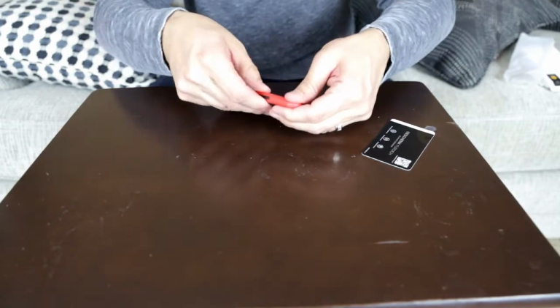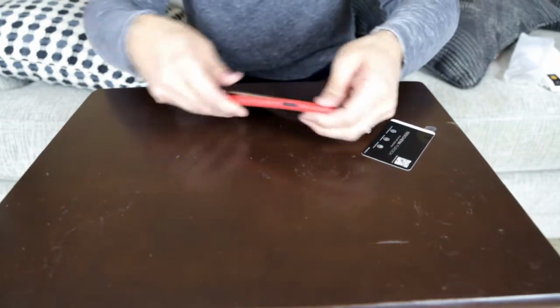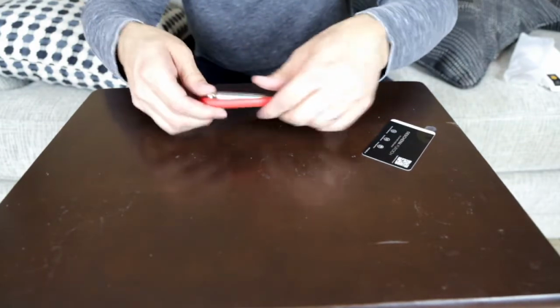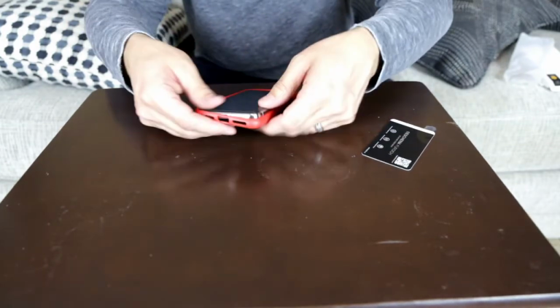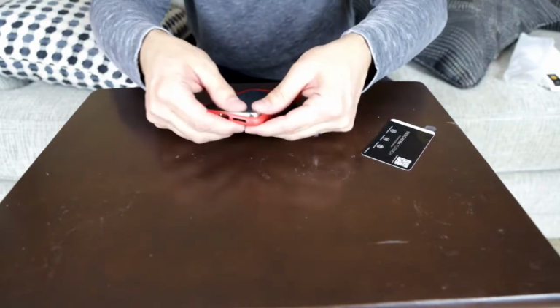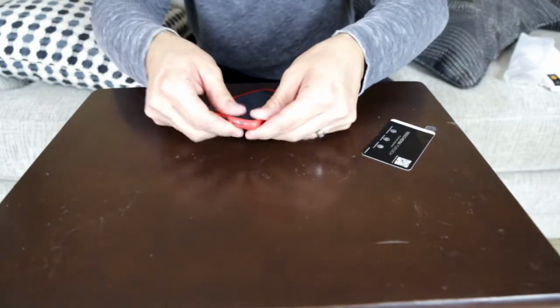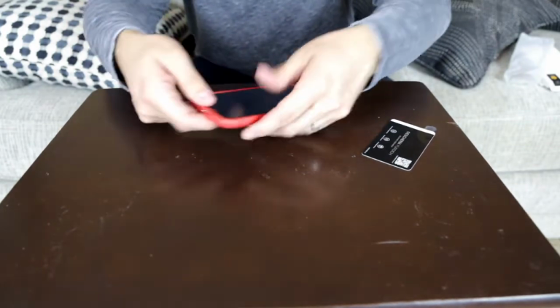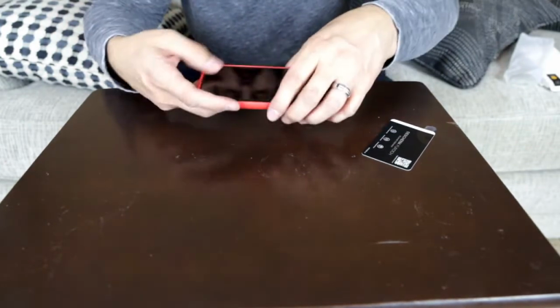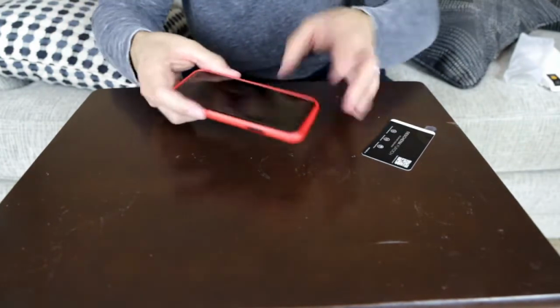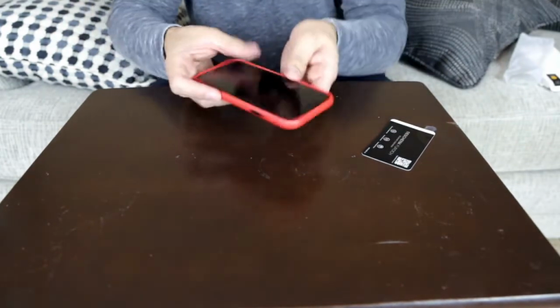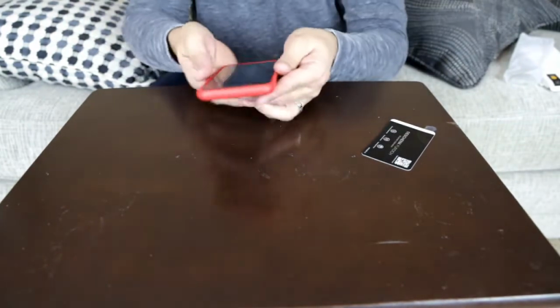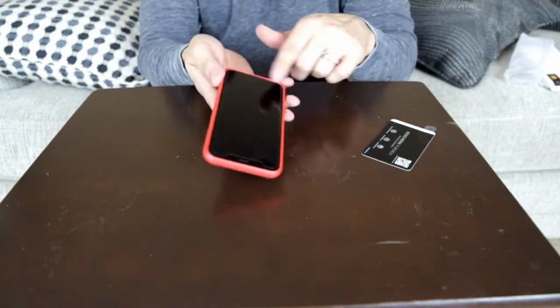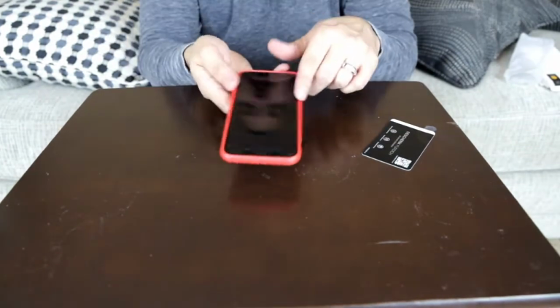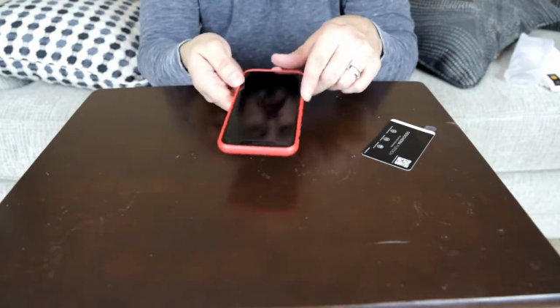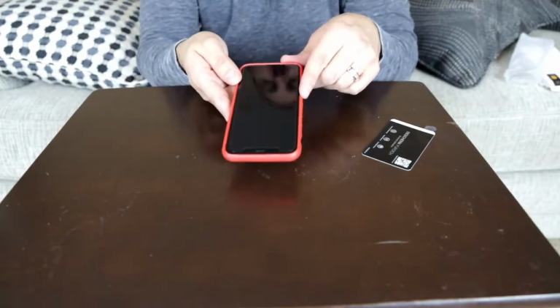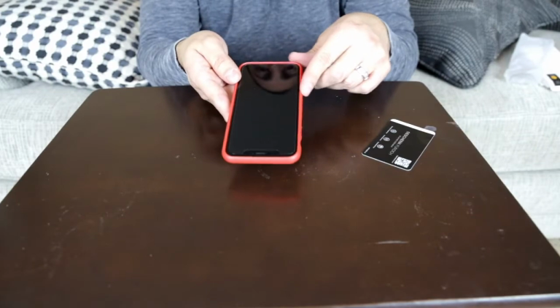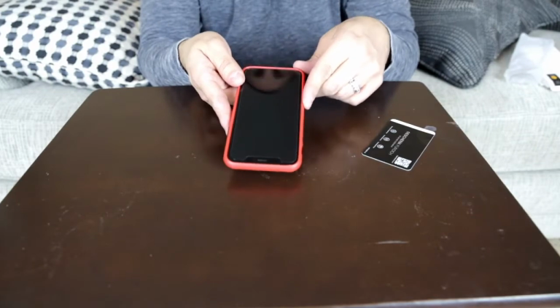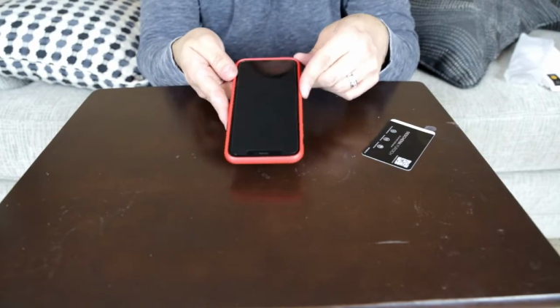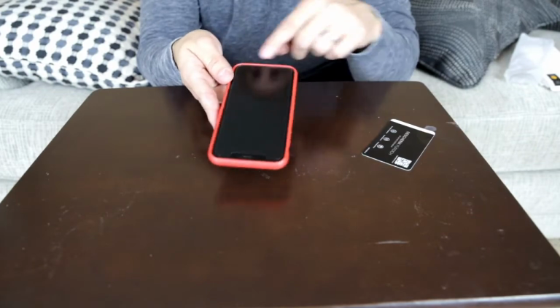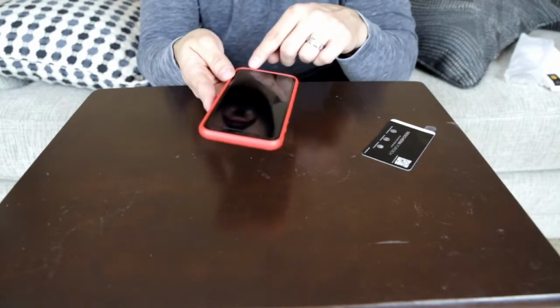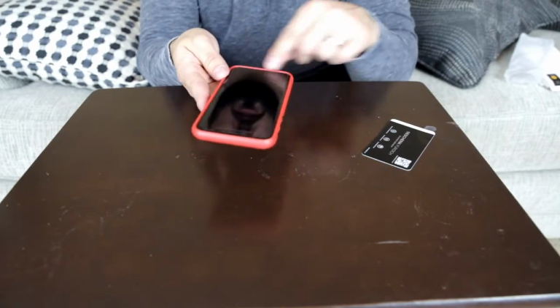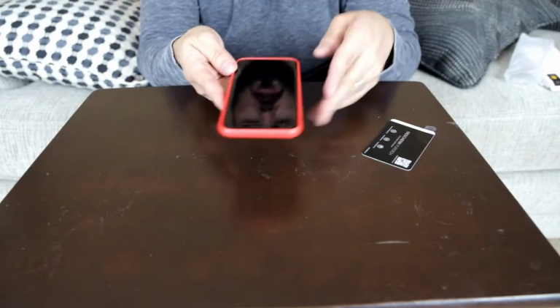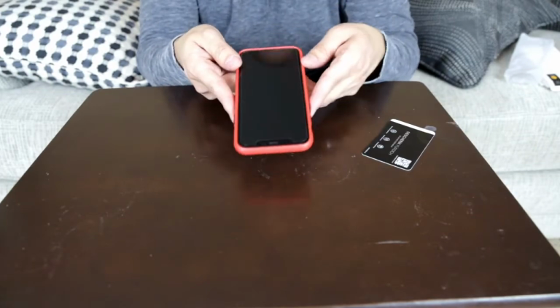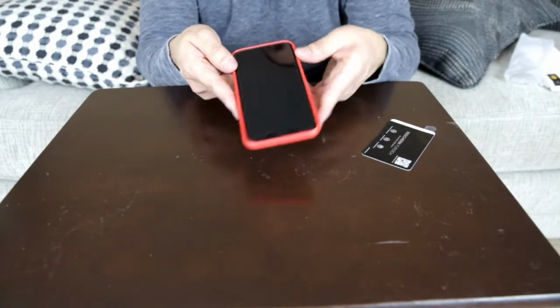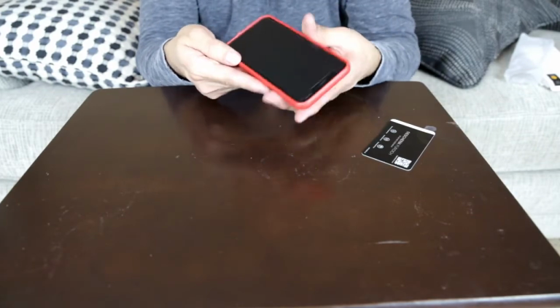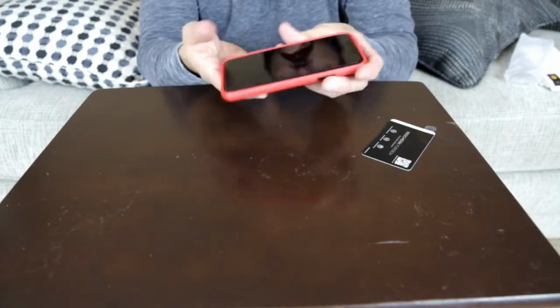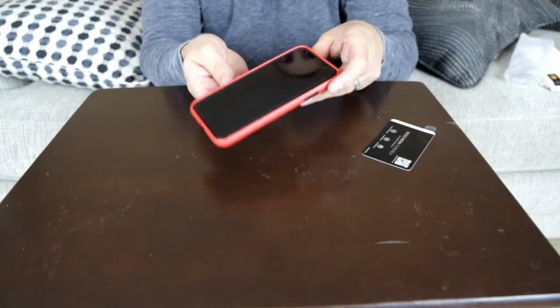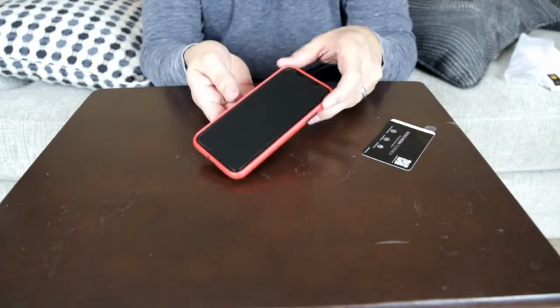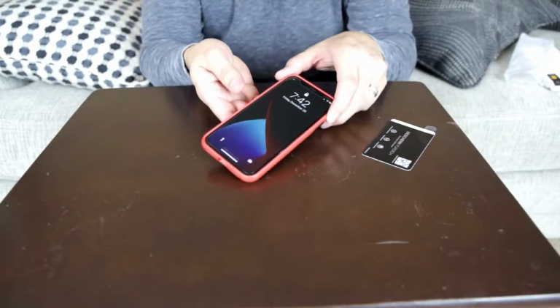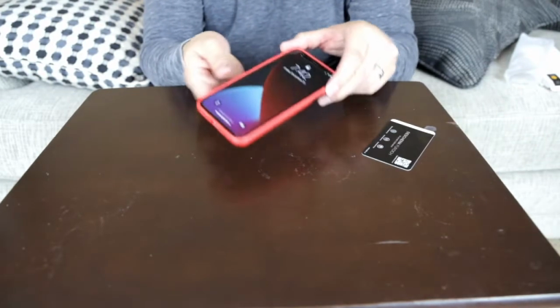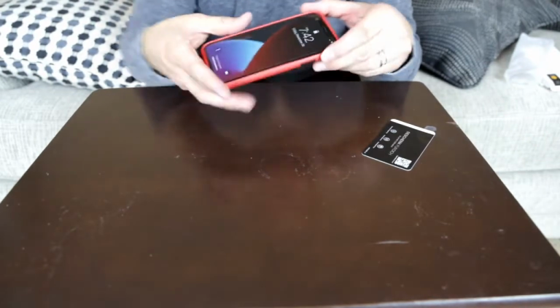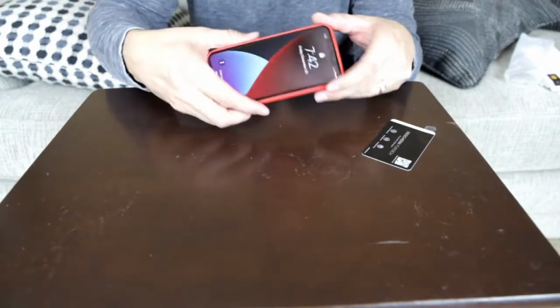That's why I got red, and it didn't matter that there was a screen protector on there because it's not even touching it — it's not even close actually. So there it is.